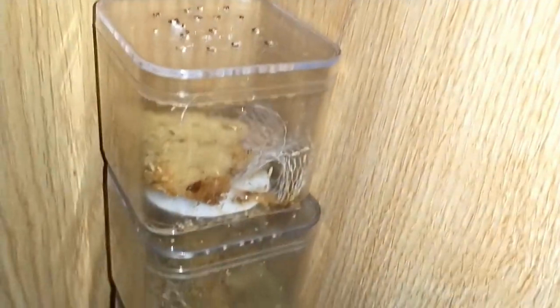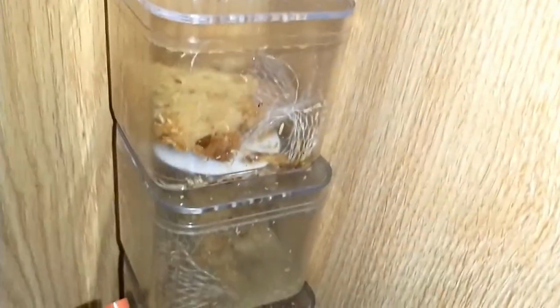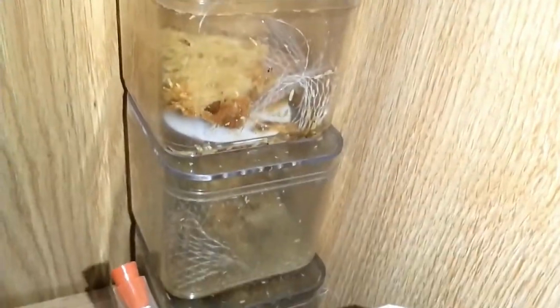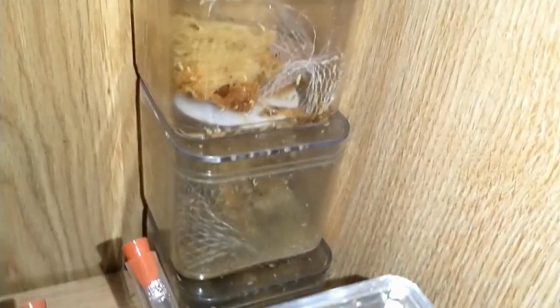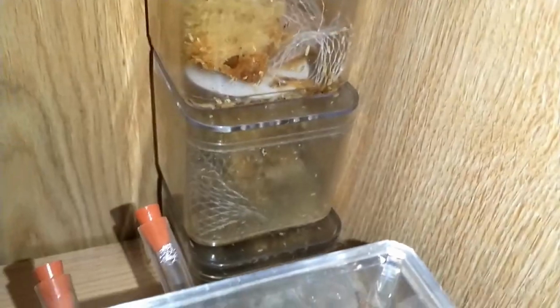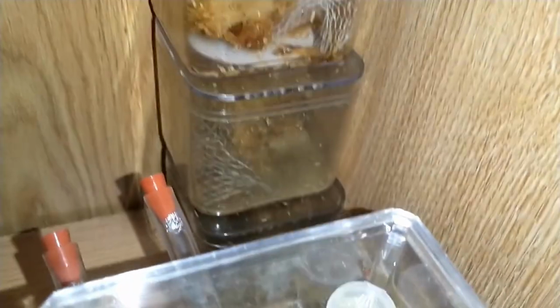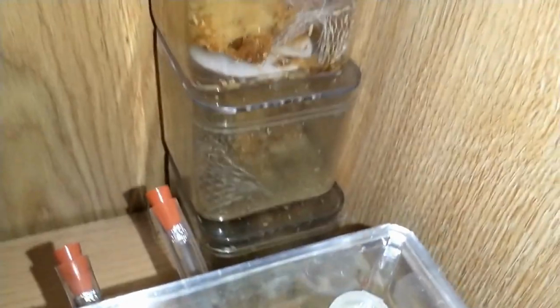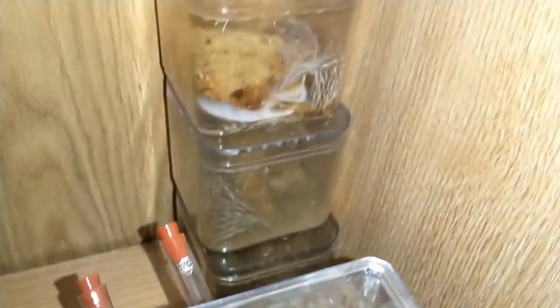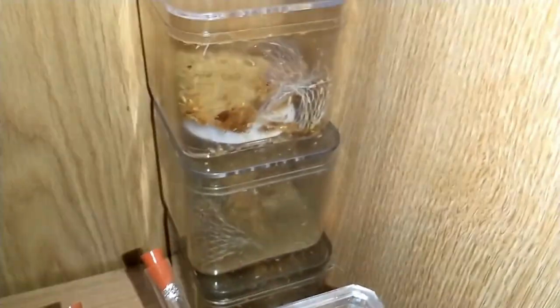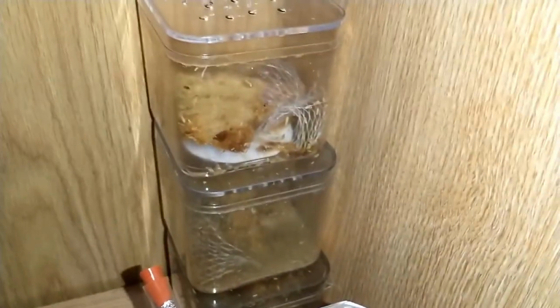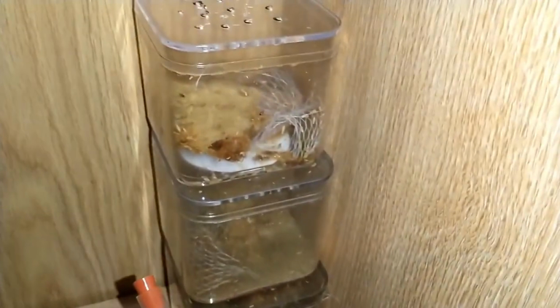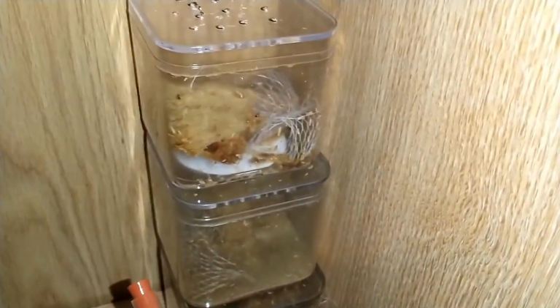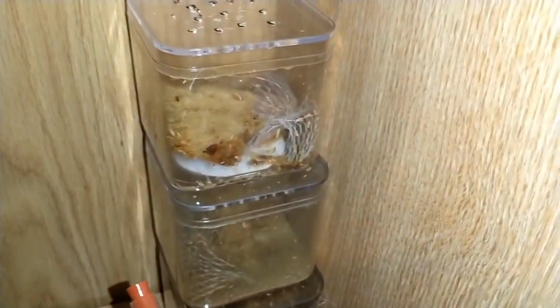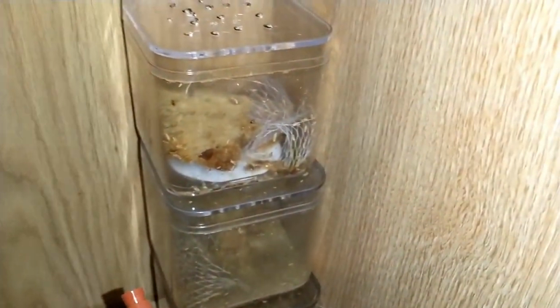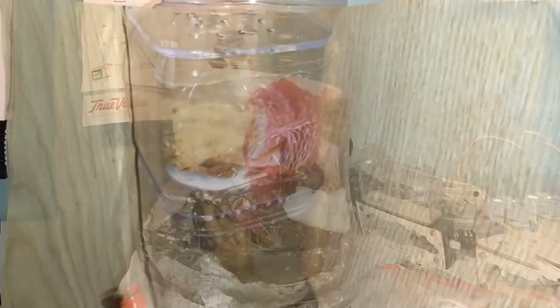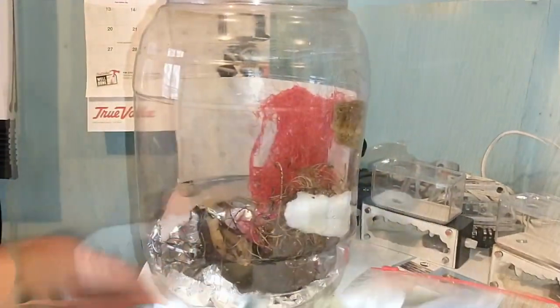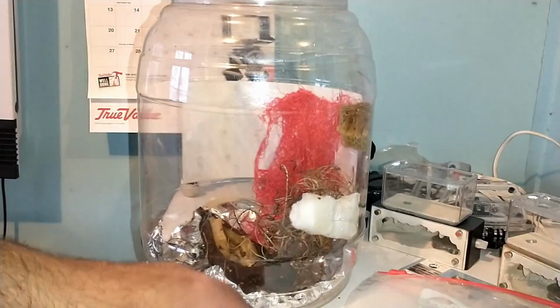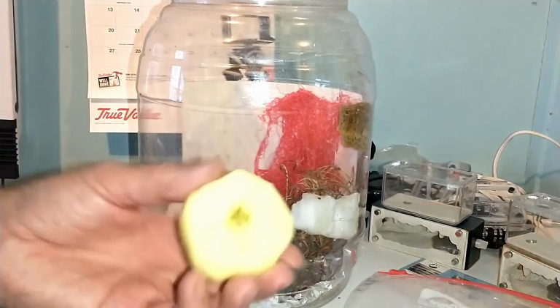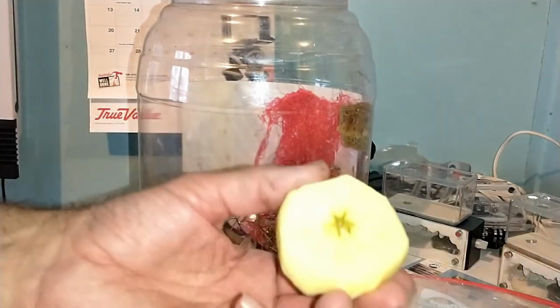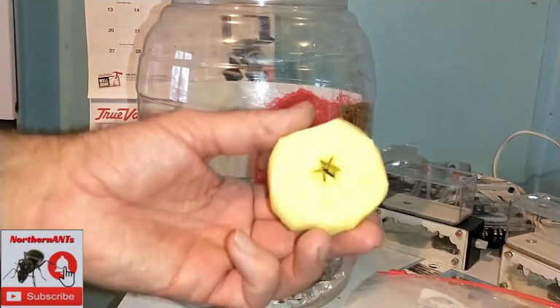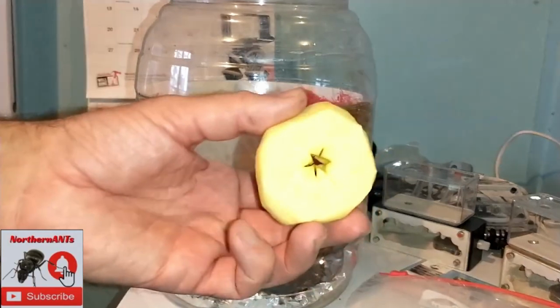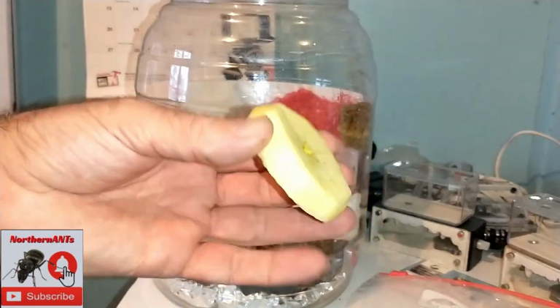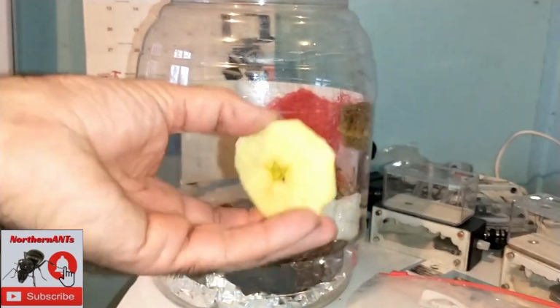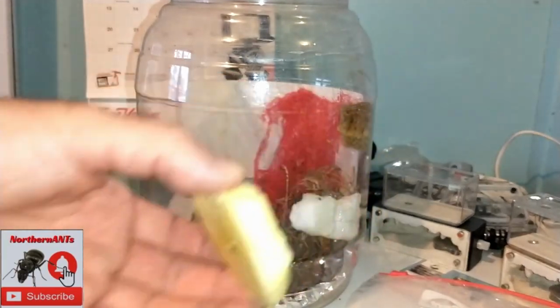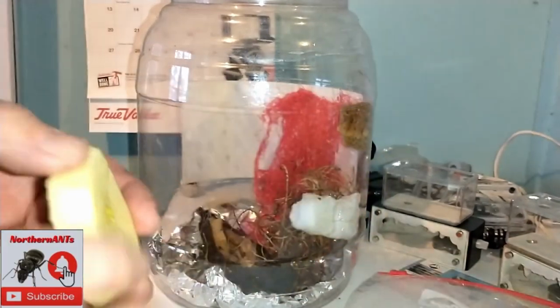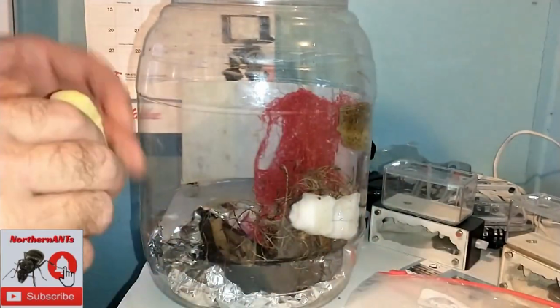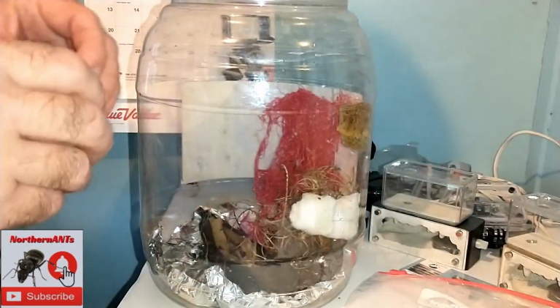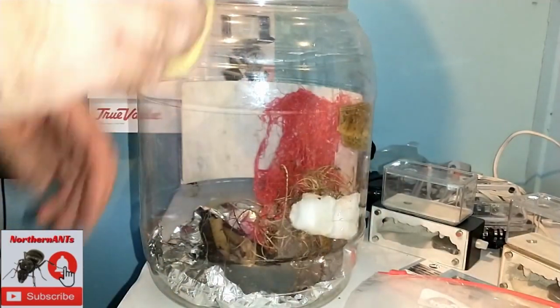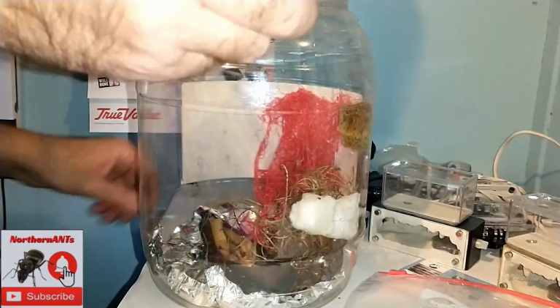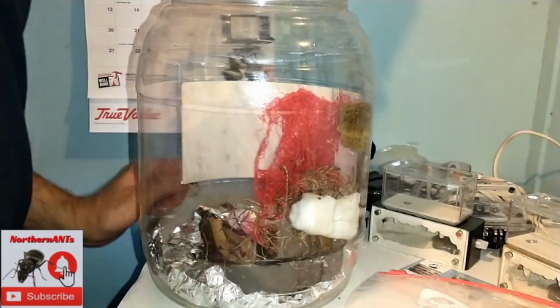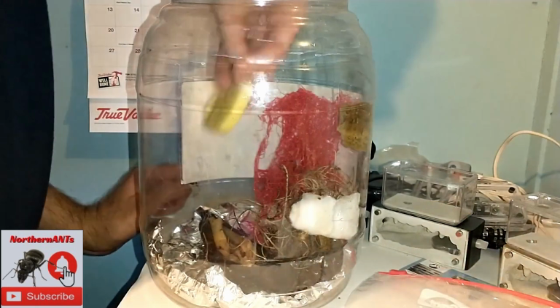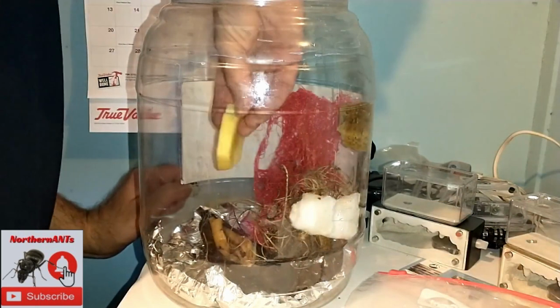These are a couple of the smaller containers I had set up. I had to put them into the big one eventually because I pulled the bottom off and didn't put fluon on those, so they were crawling out - I had fruit flies all over the shelf.